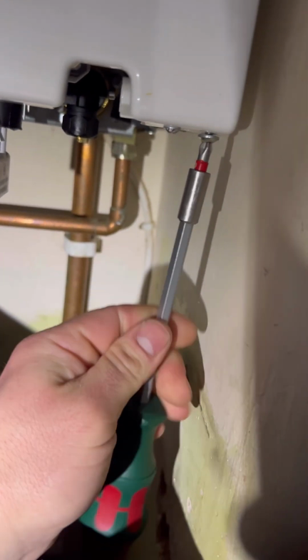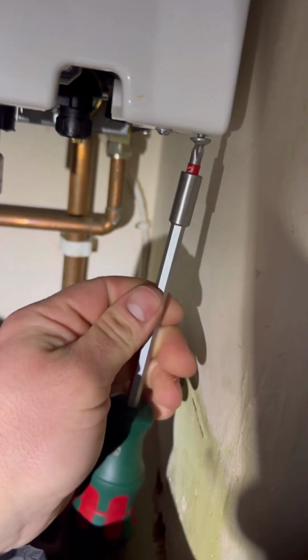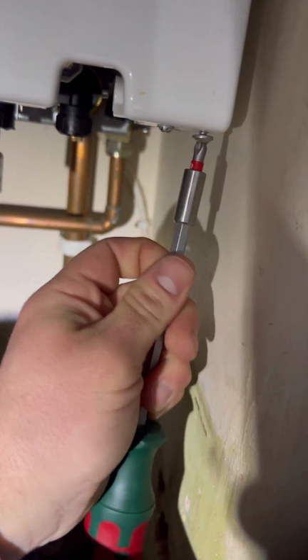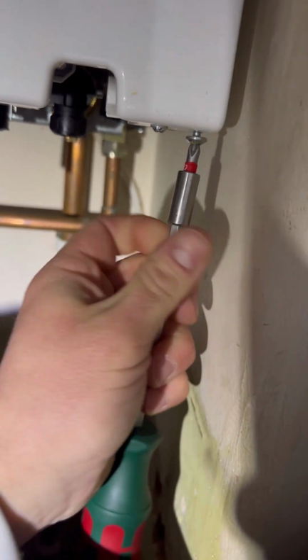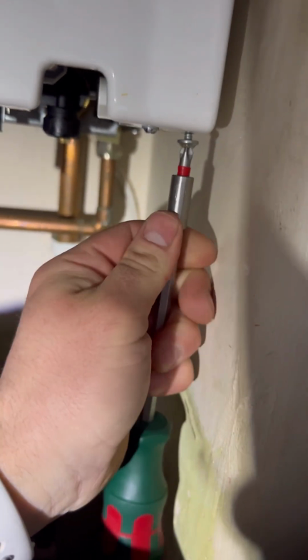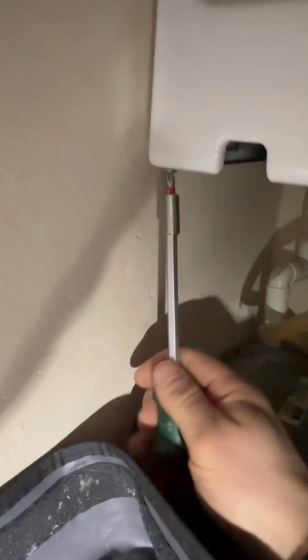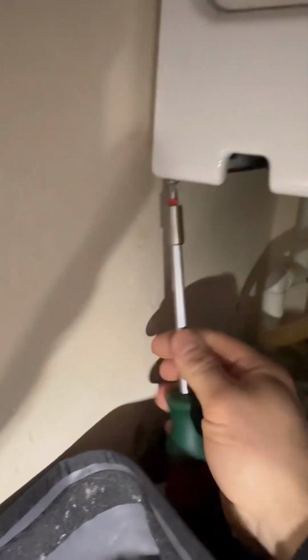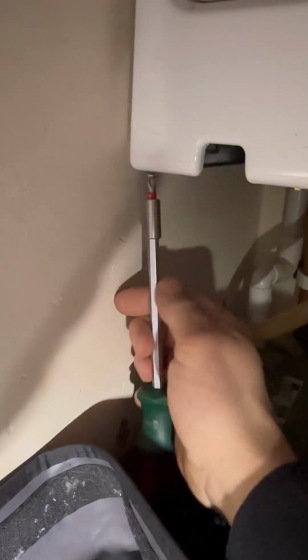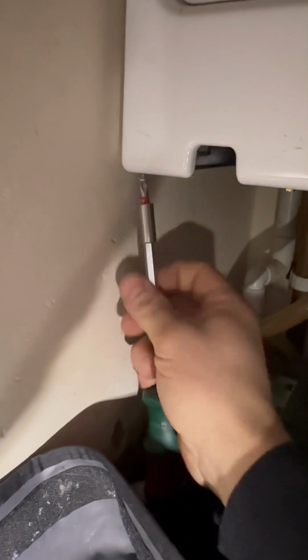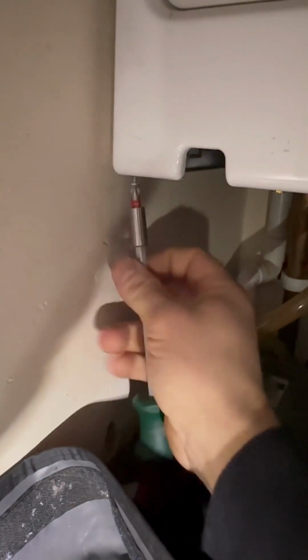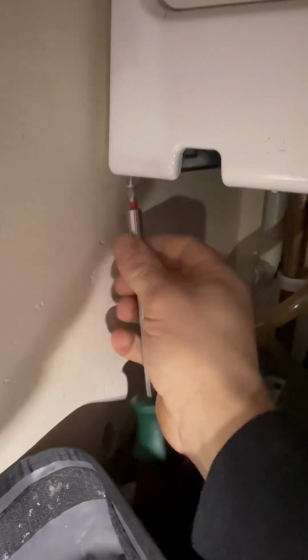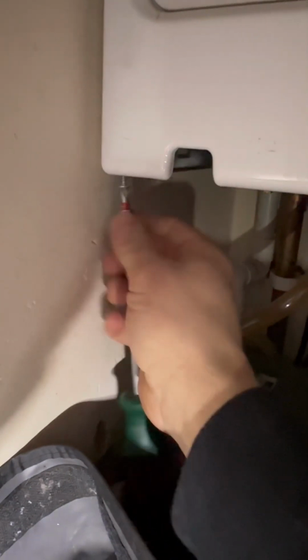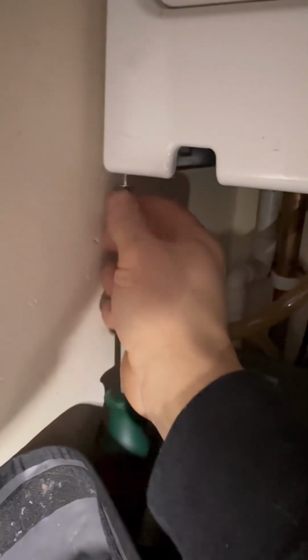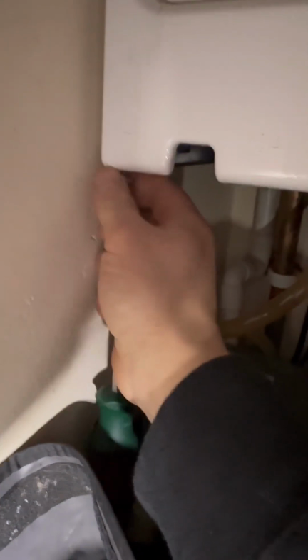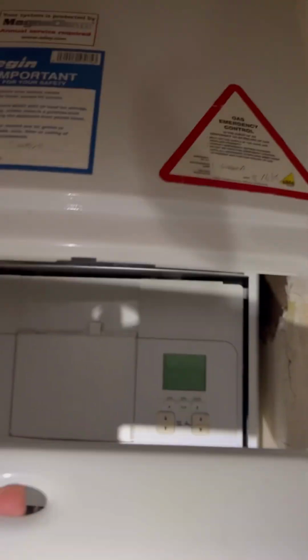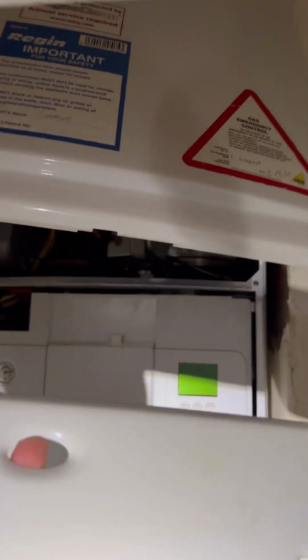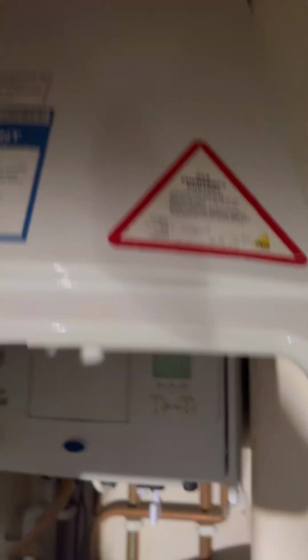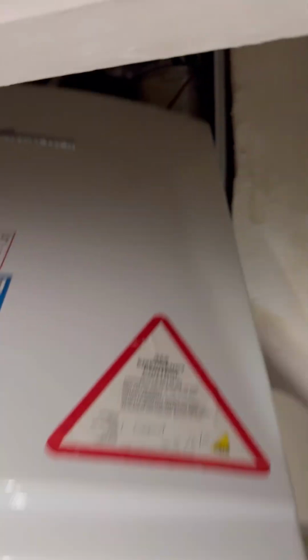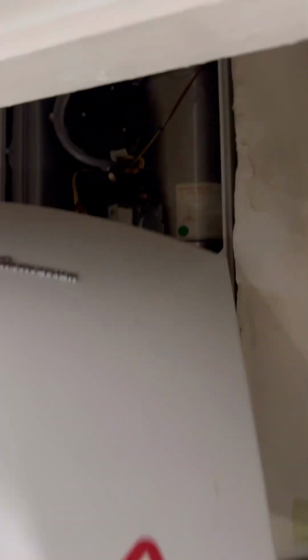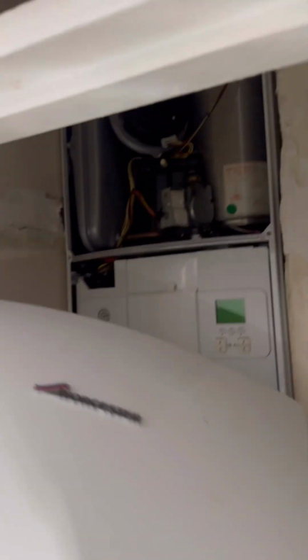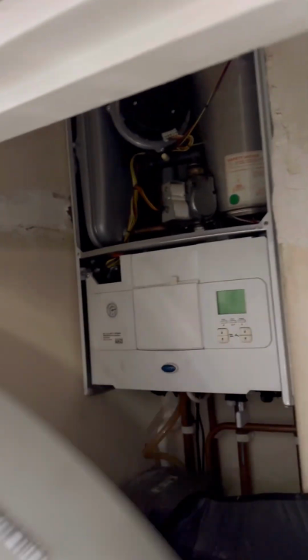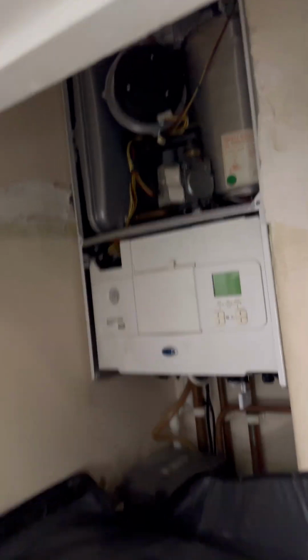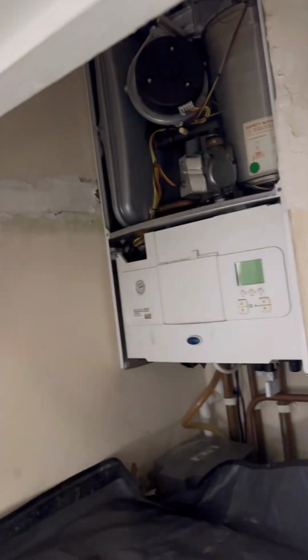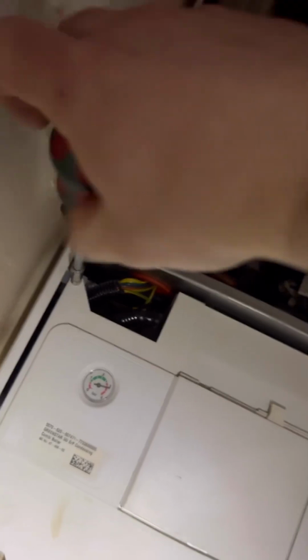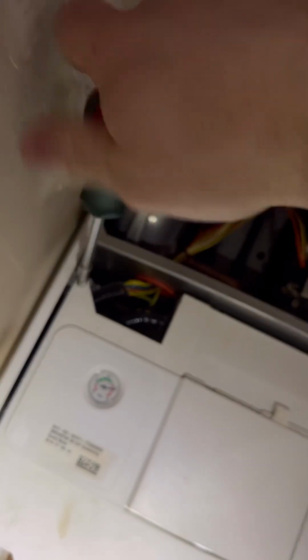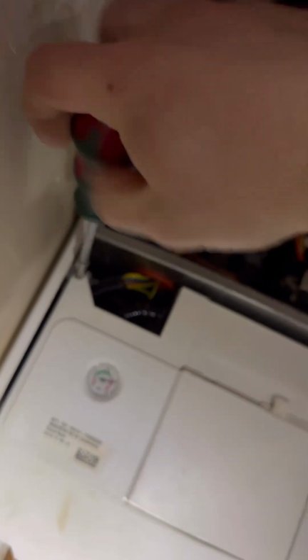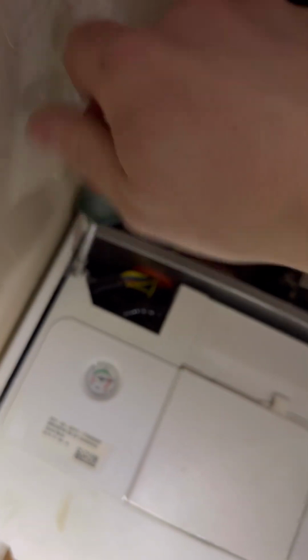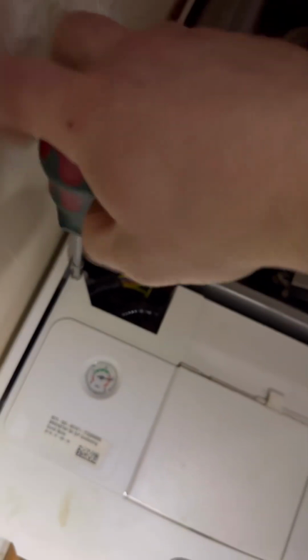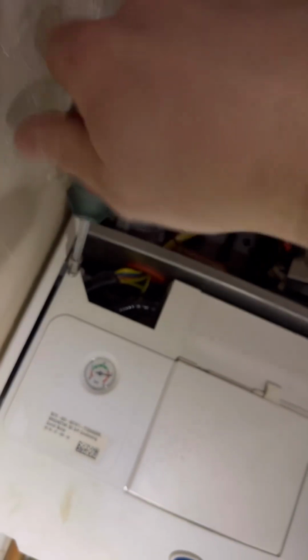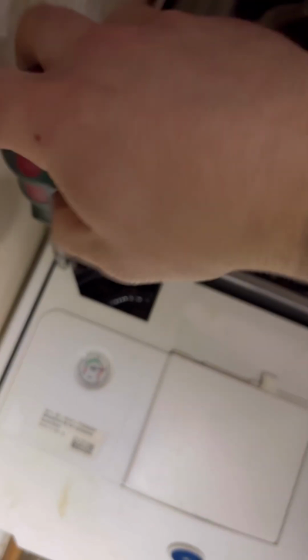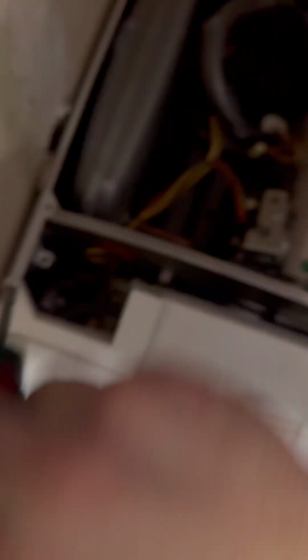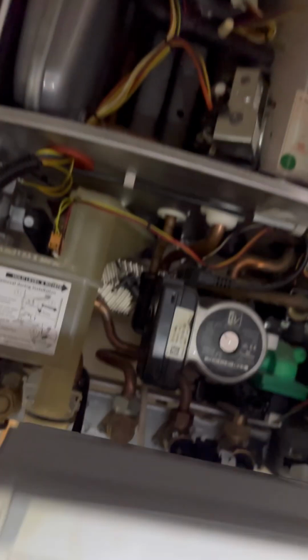Do the two boiler screws to whip the case off, and do that screw to pop the flap down.